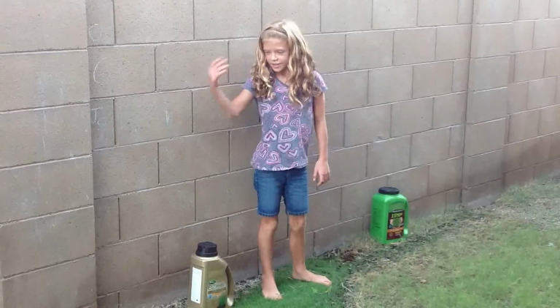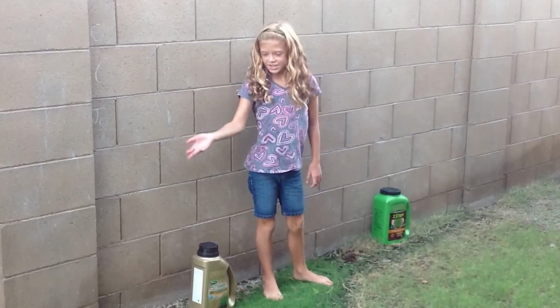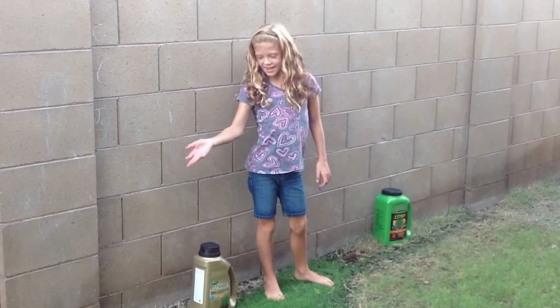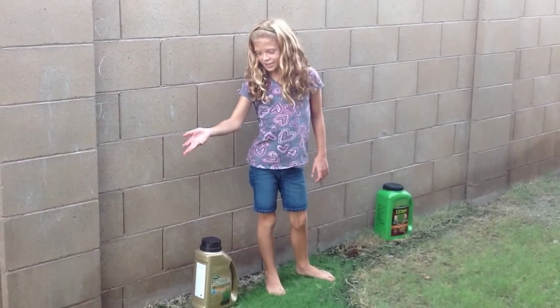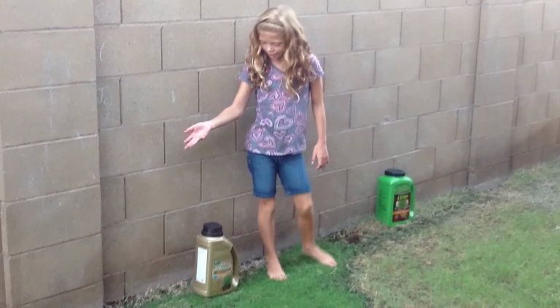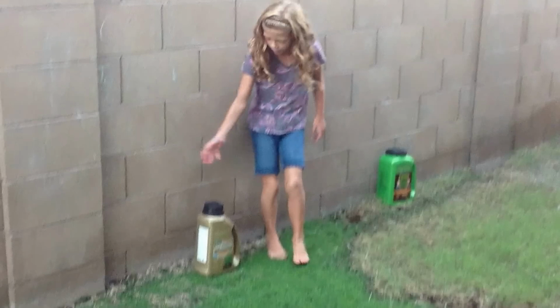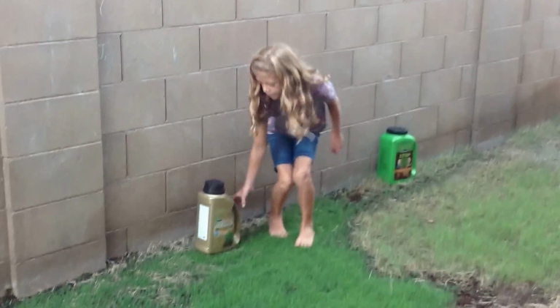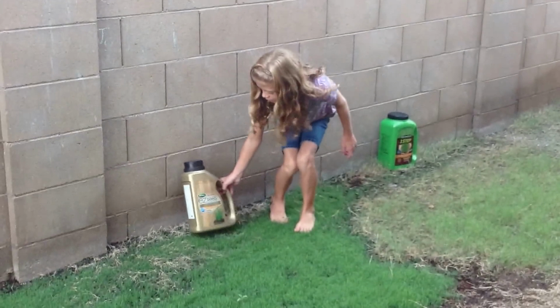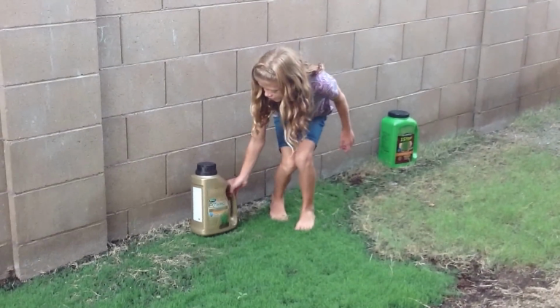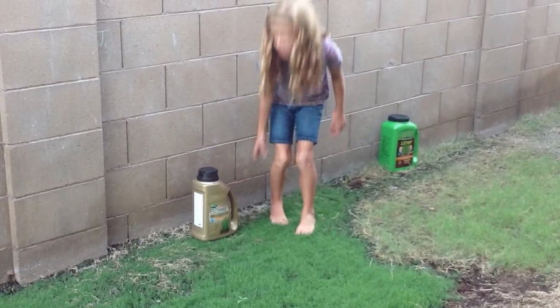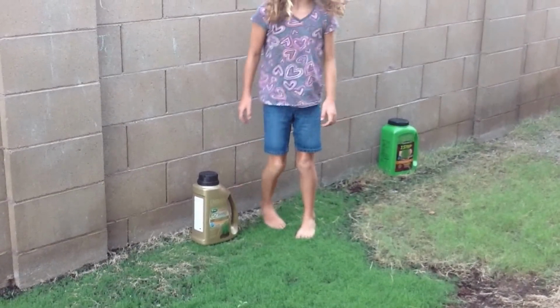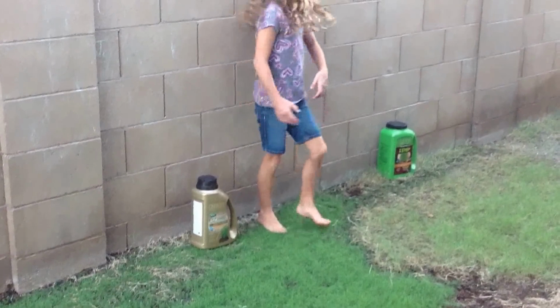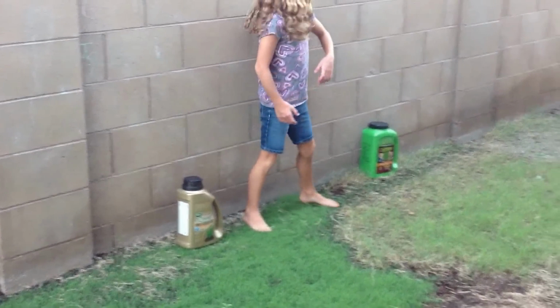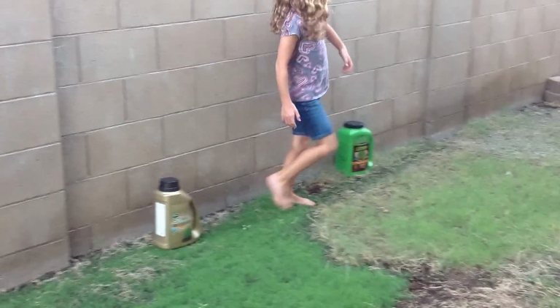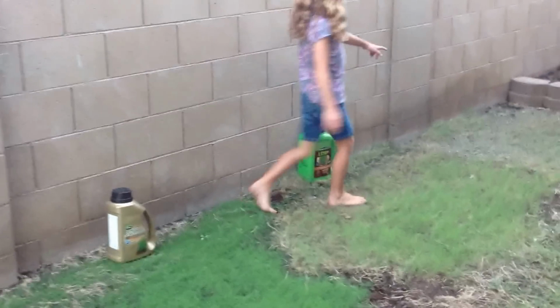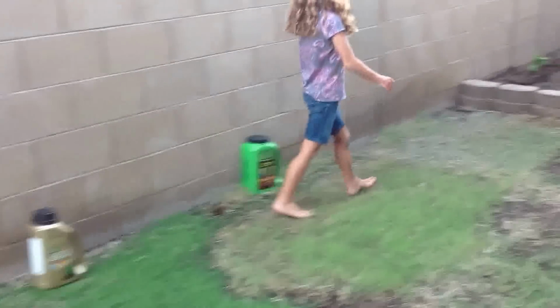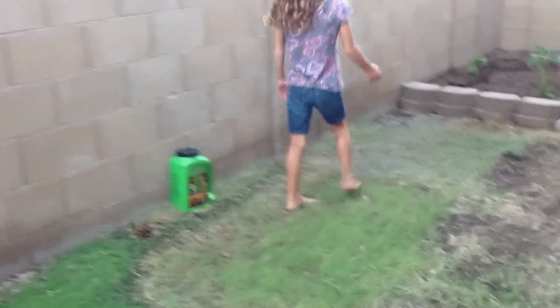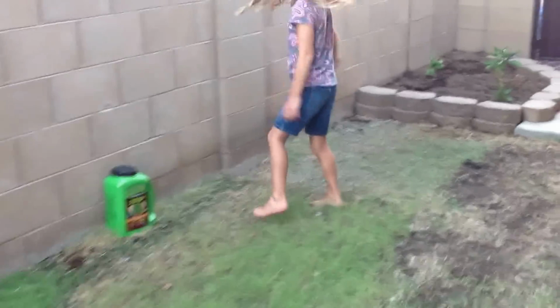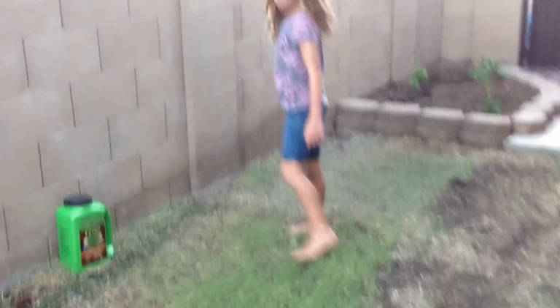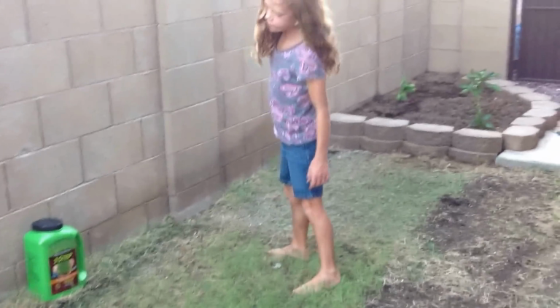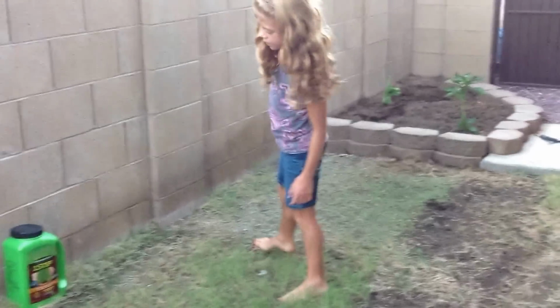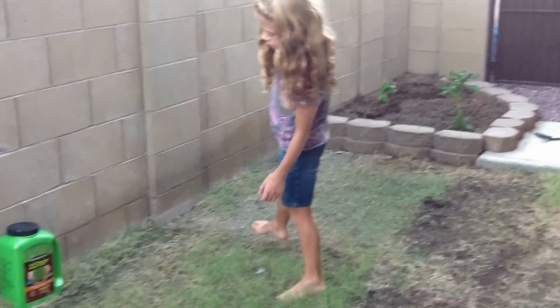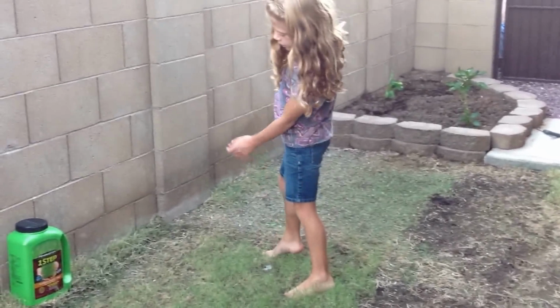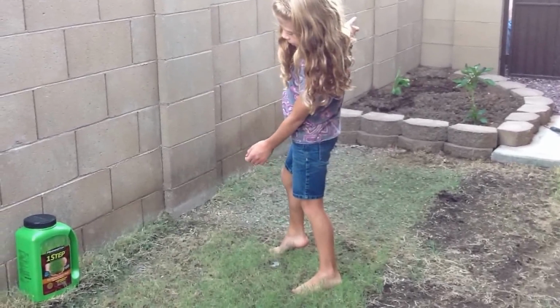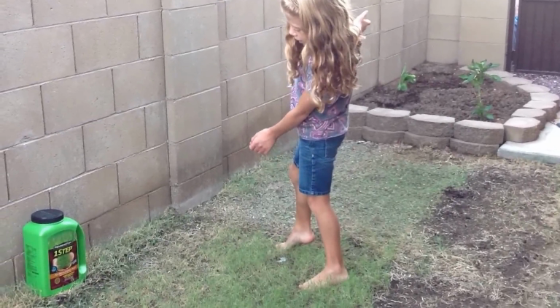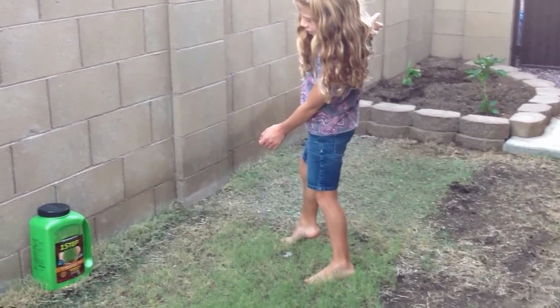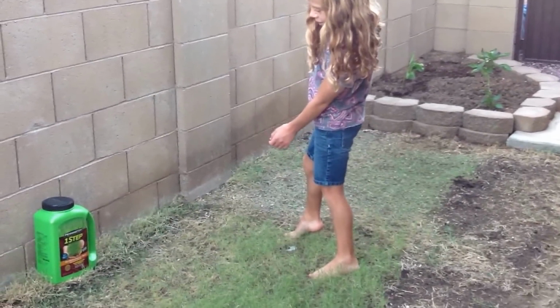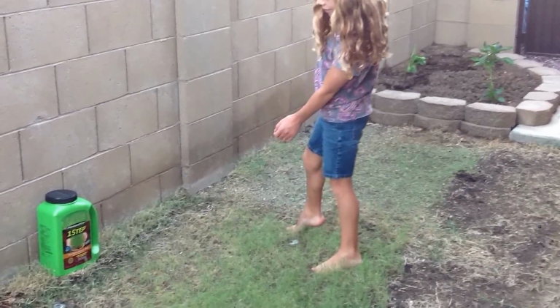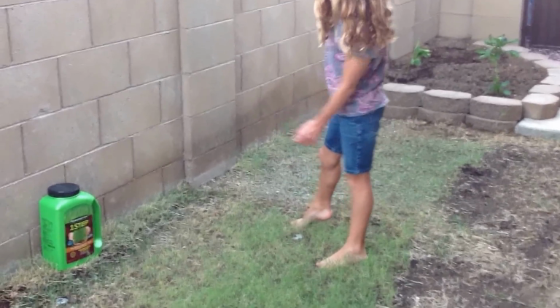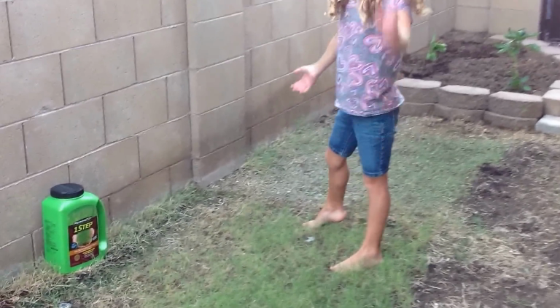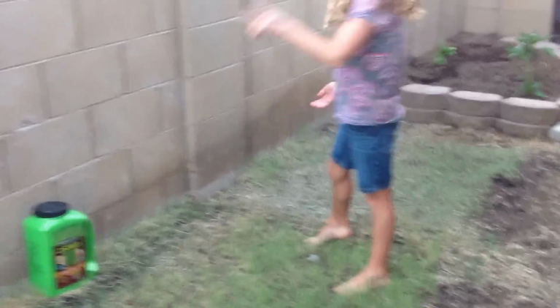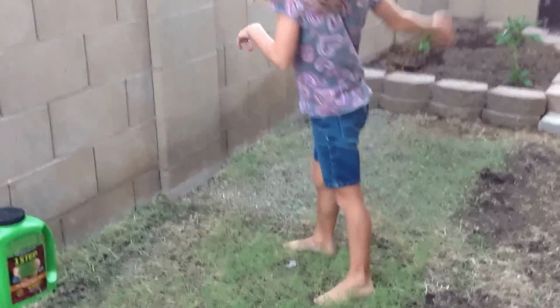This is the grass from Scott's EZ Seed, and this grass is from Pennington One Step.